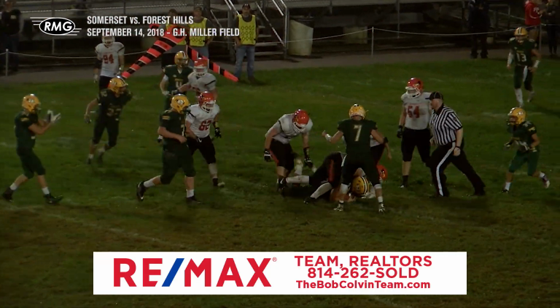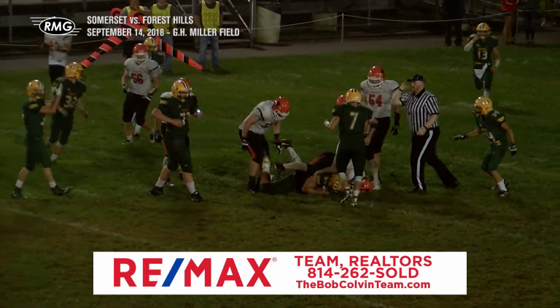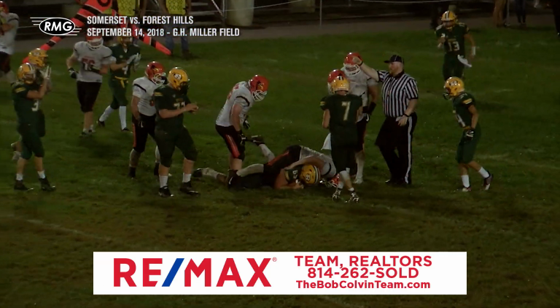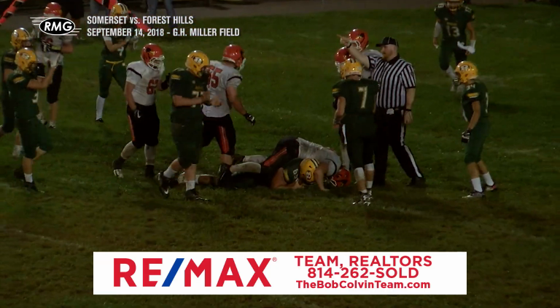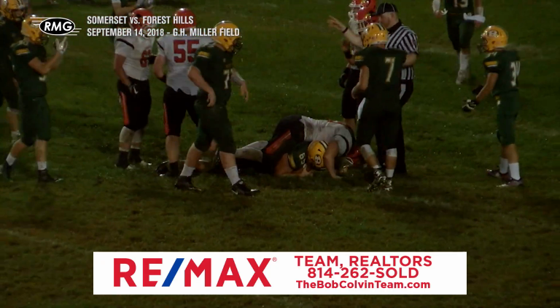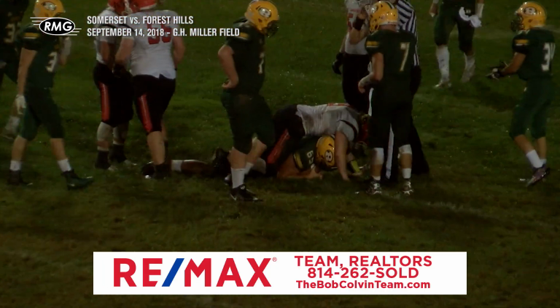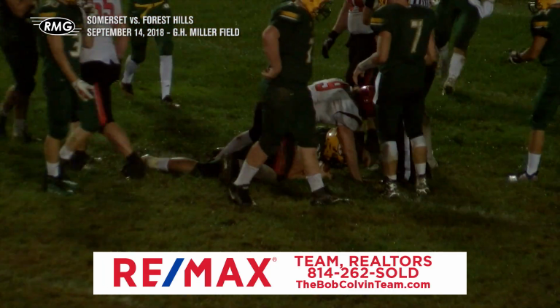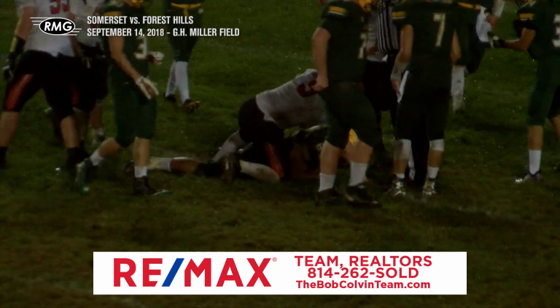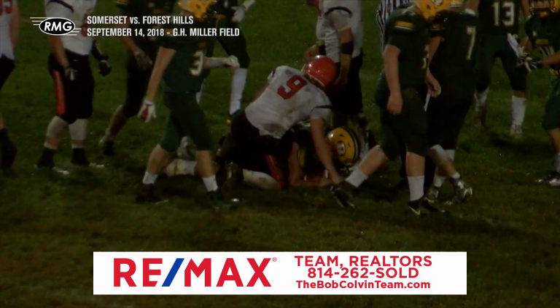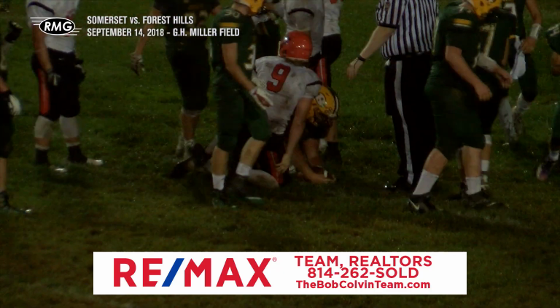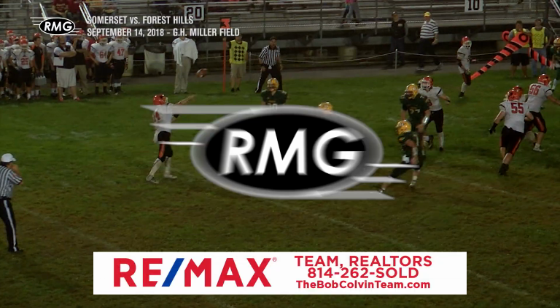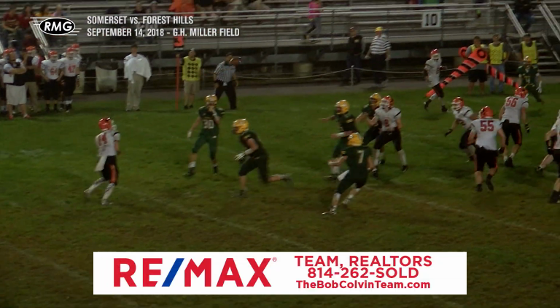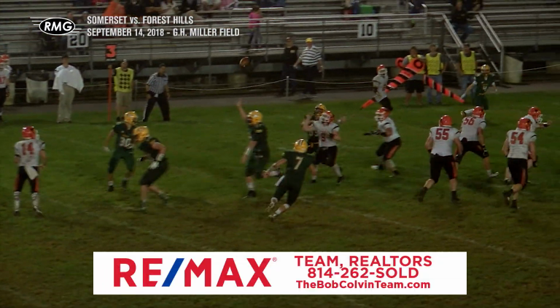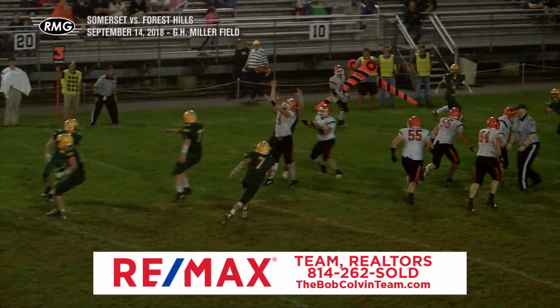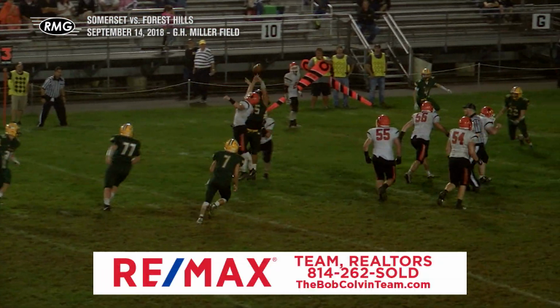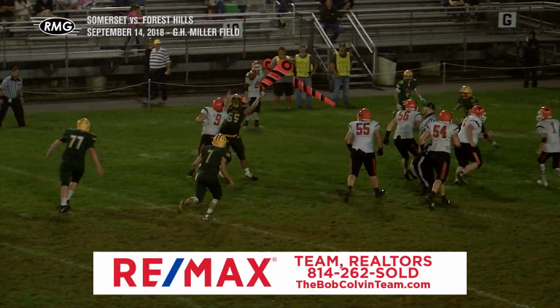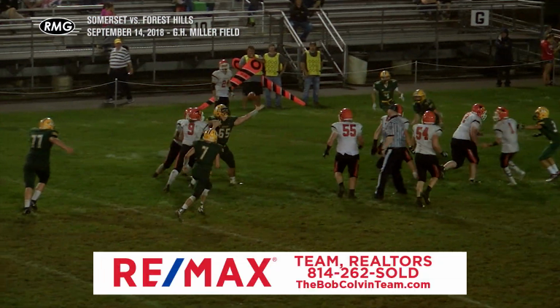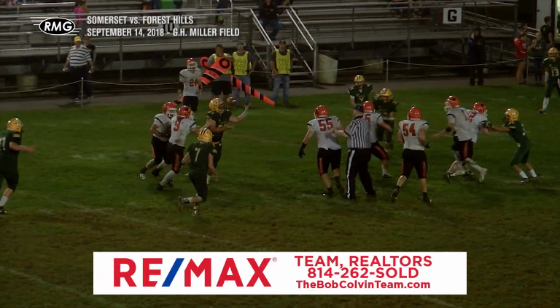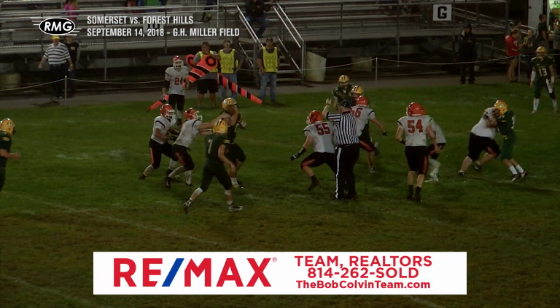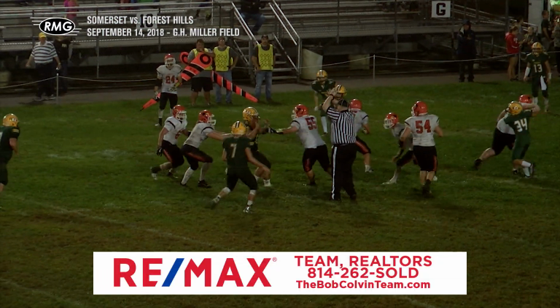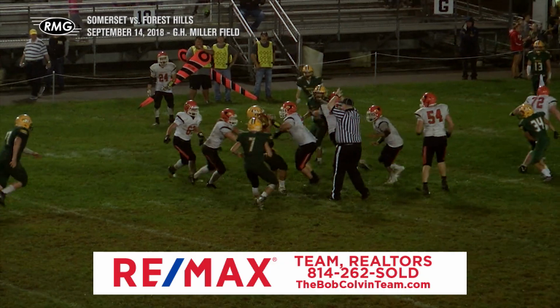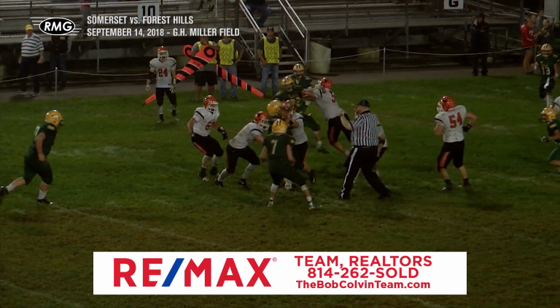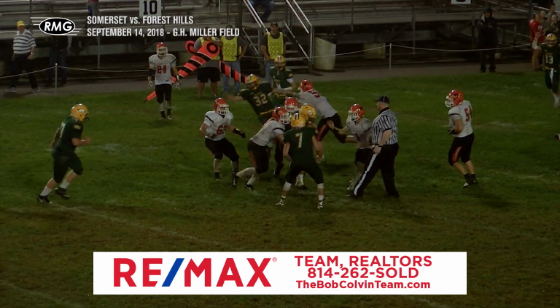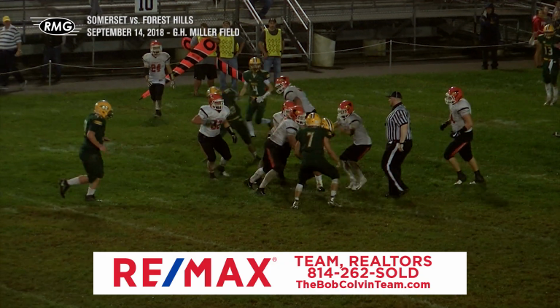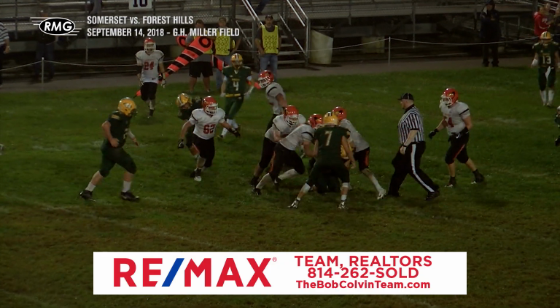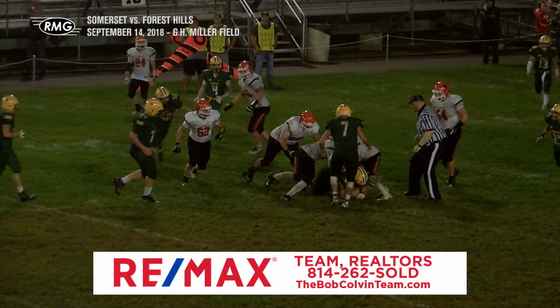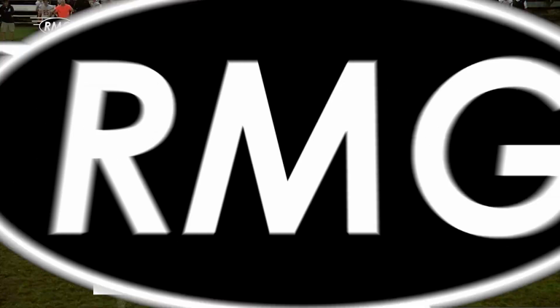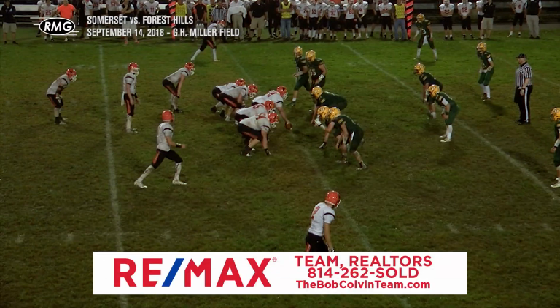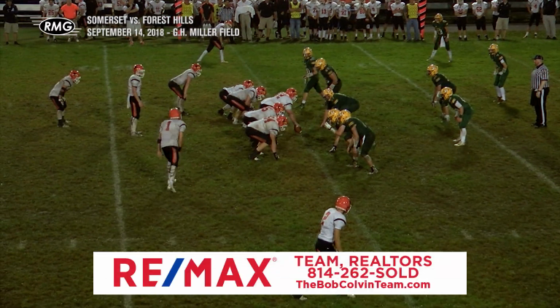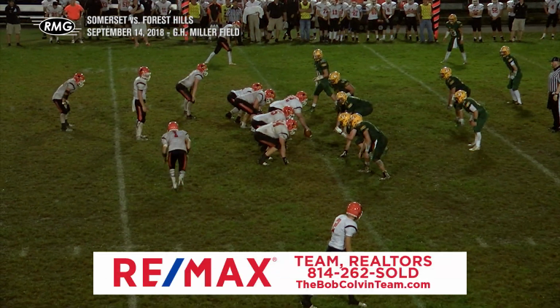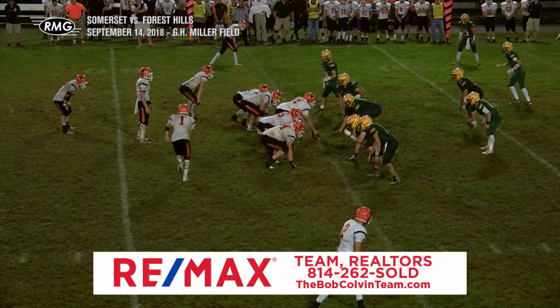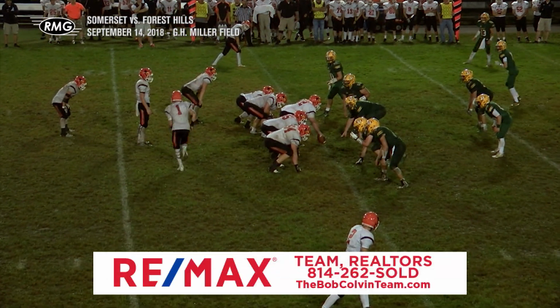He is having himself a game here. Let's see this again on the RMG Replay Cam — it's just your usual tip drill. Belasco keeps his eye on the prize and secures the ball for the pick. Did he survive the ground? Who cares? That rule's gone now.